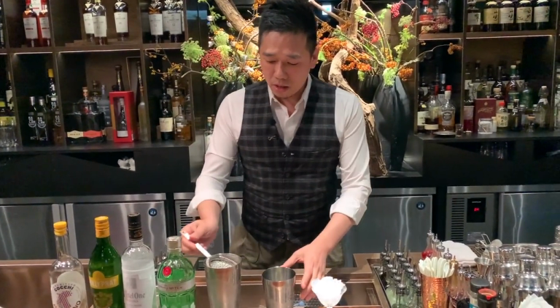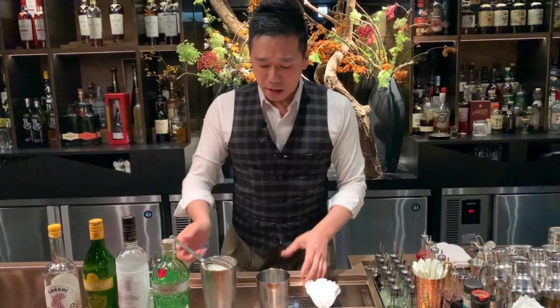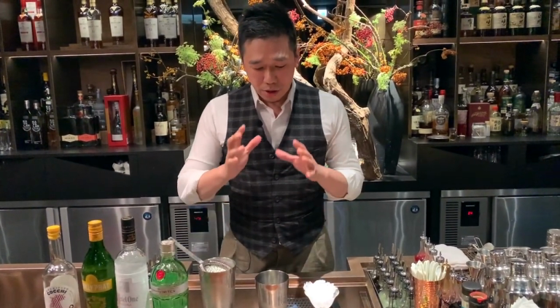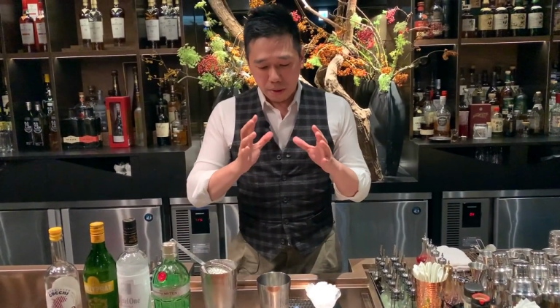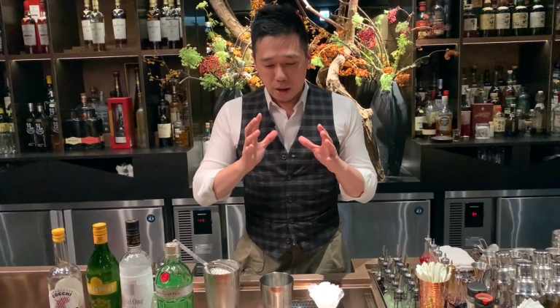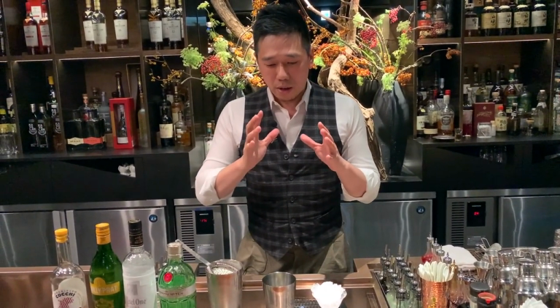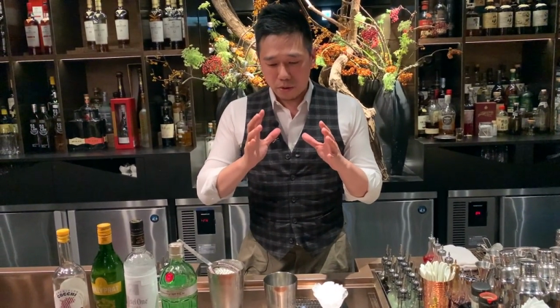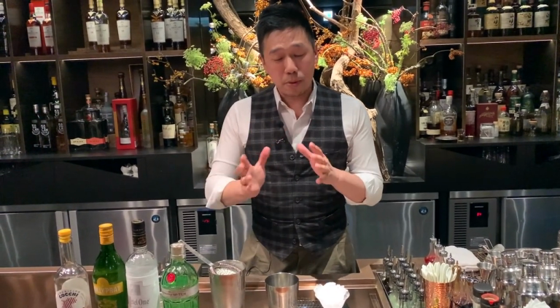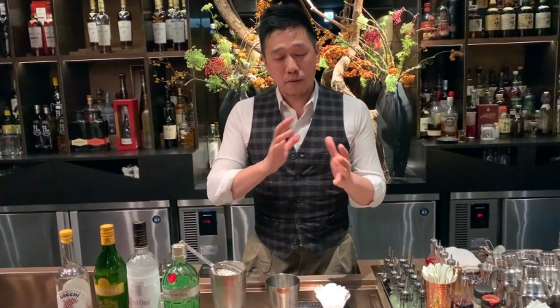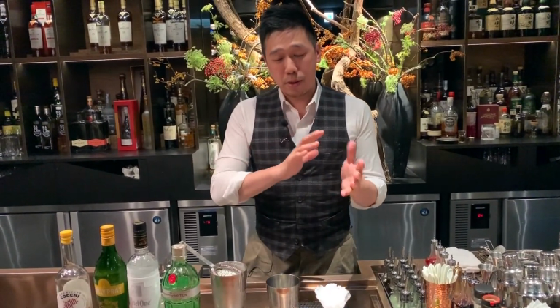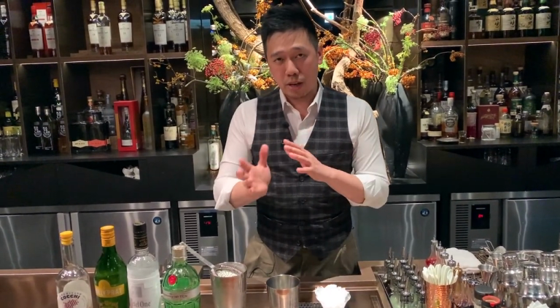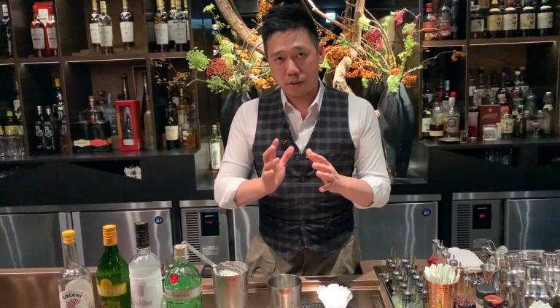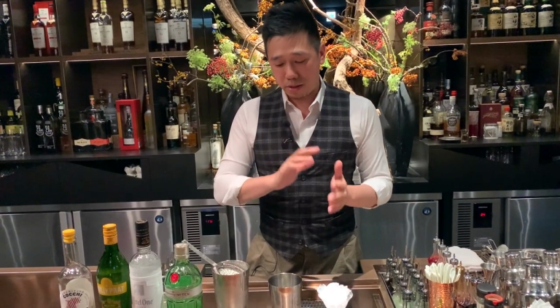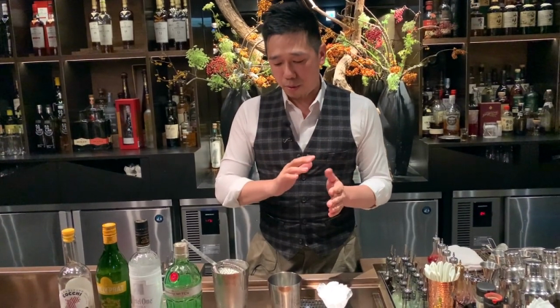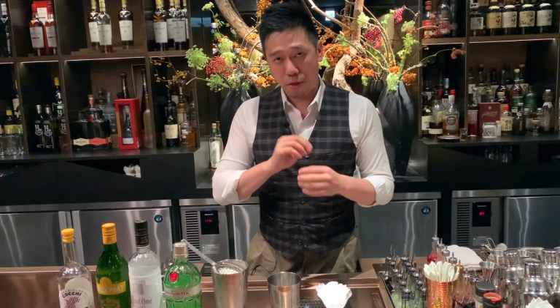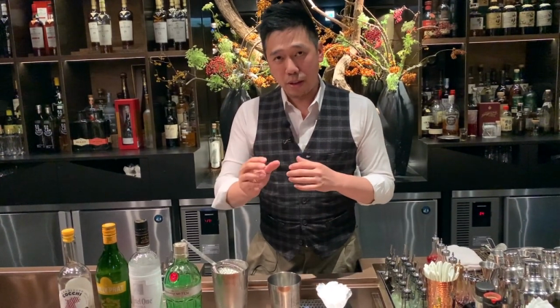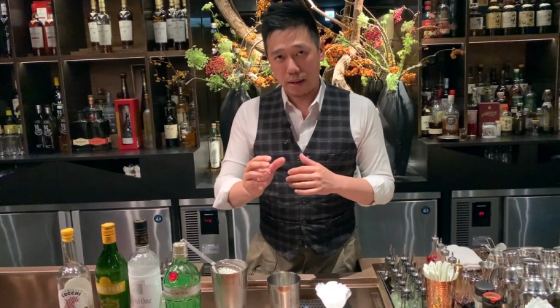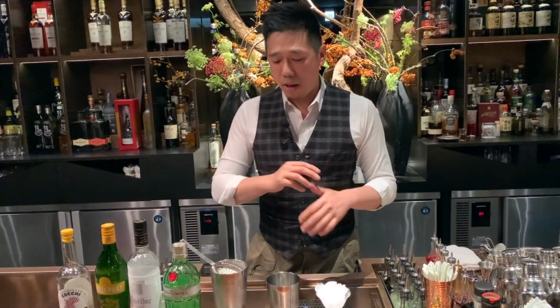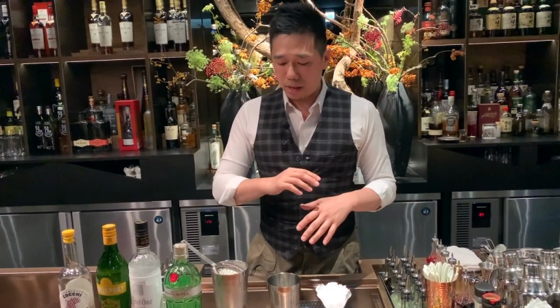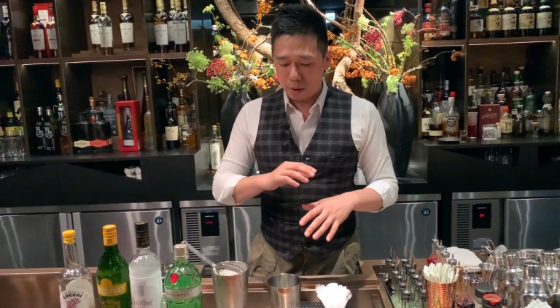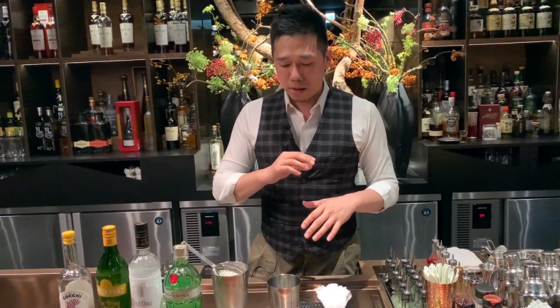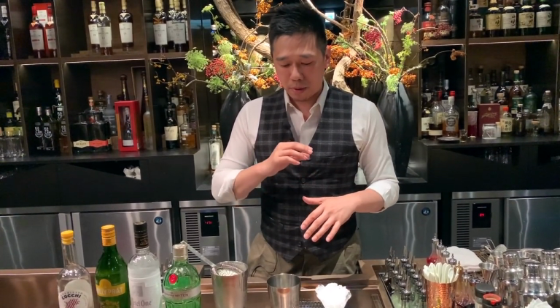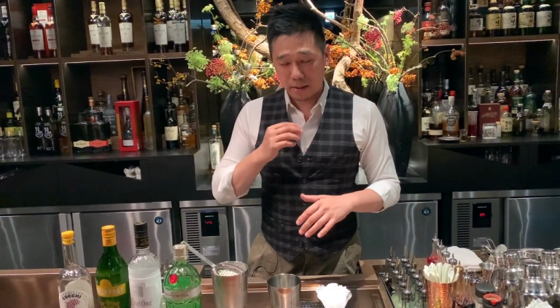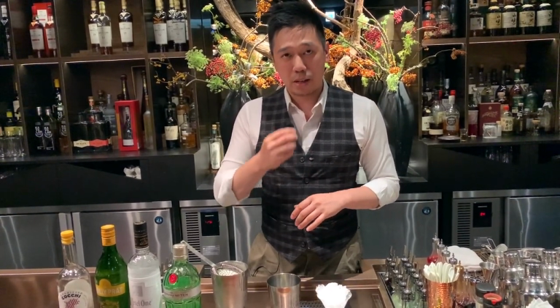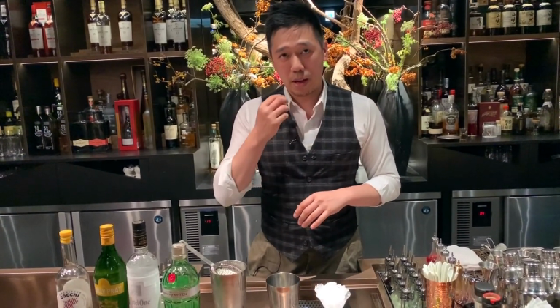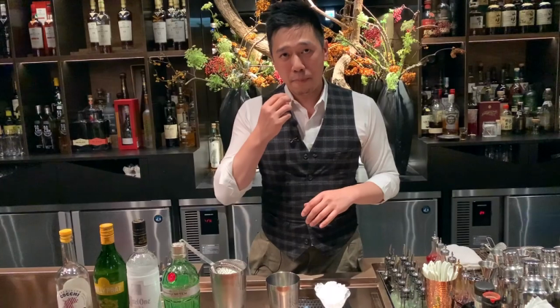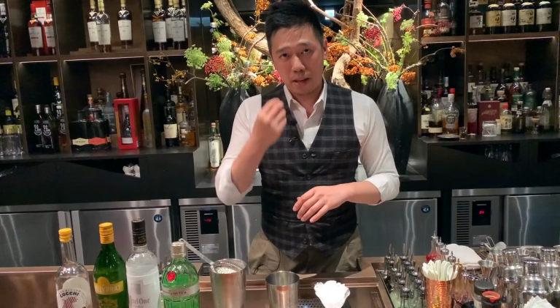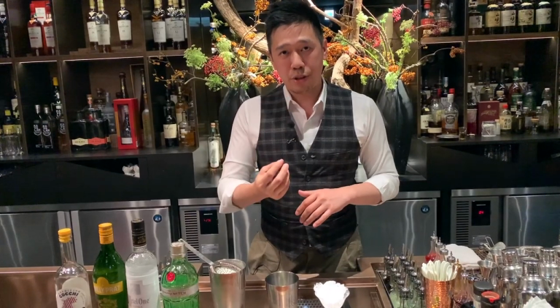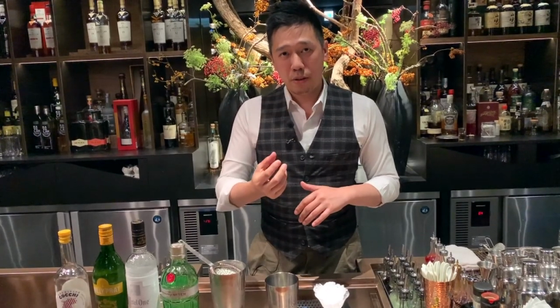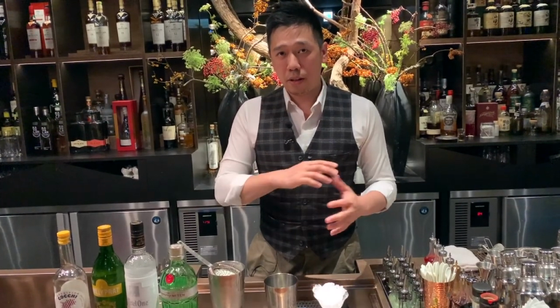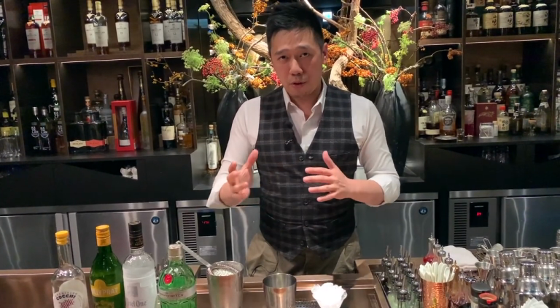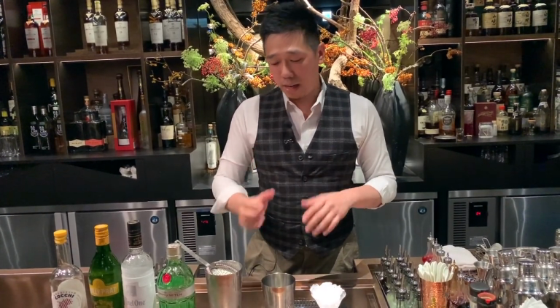Okay, so the James Bond Vespa is a shaker master, but today I will use the thawing technique because I want people to taste a little bit of the texture from the thawing technique.